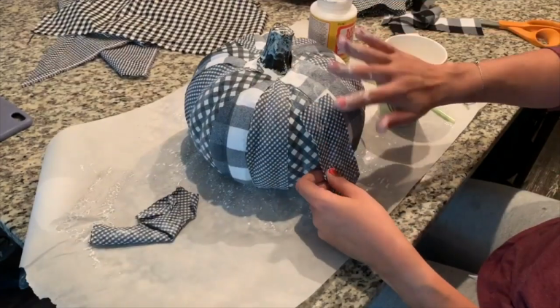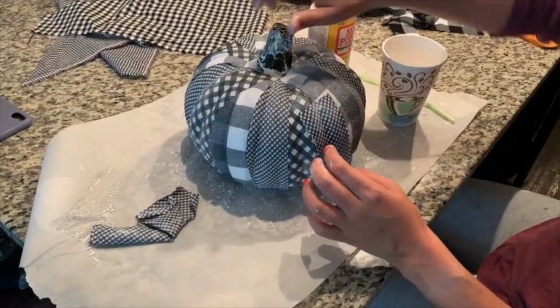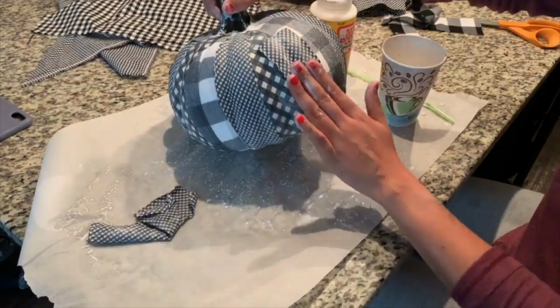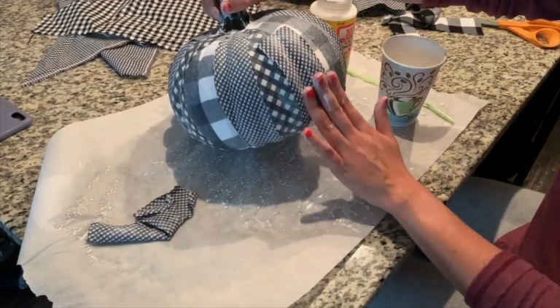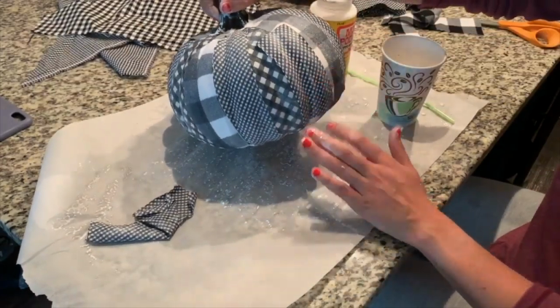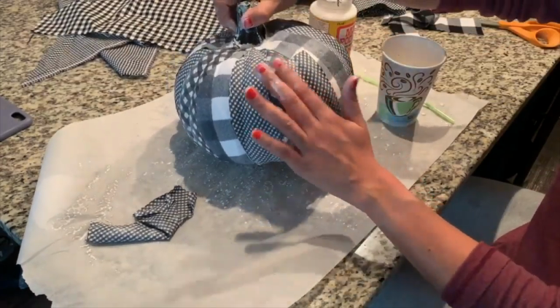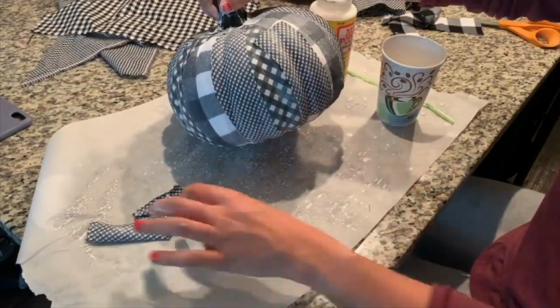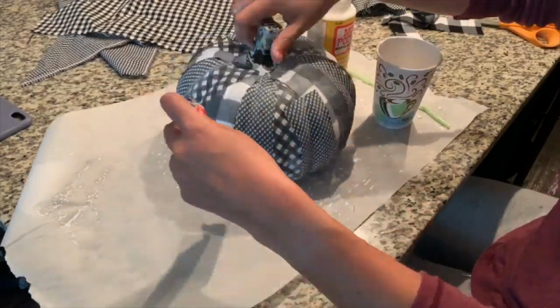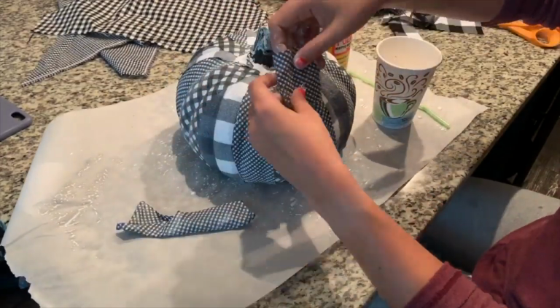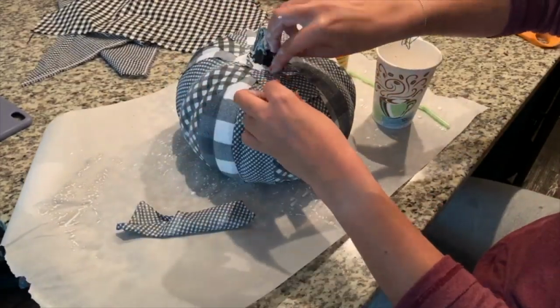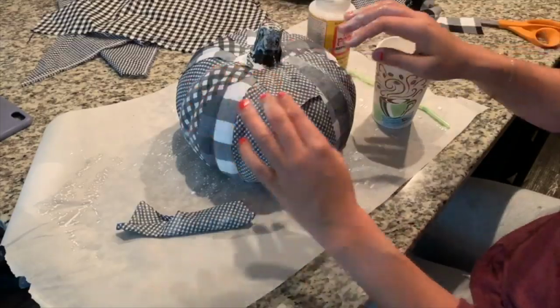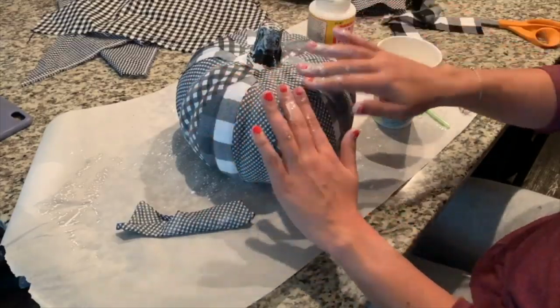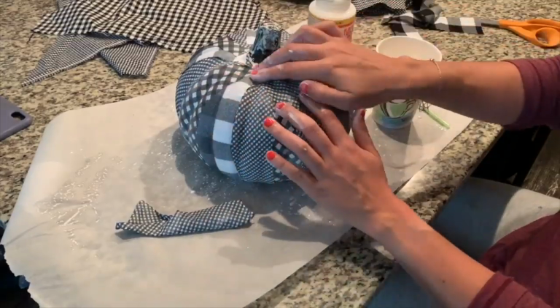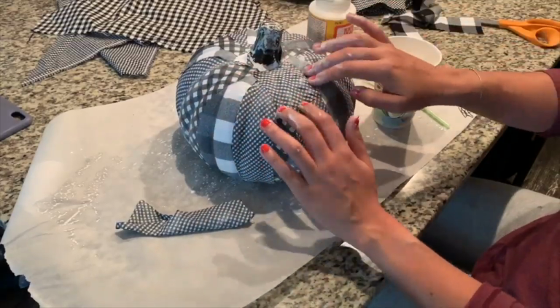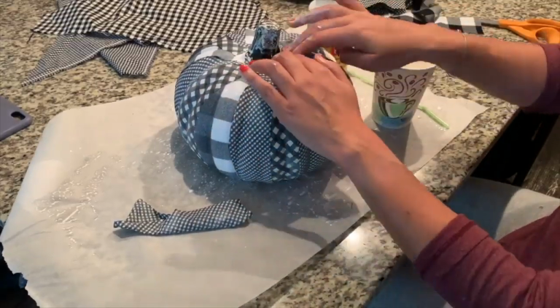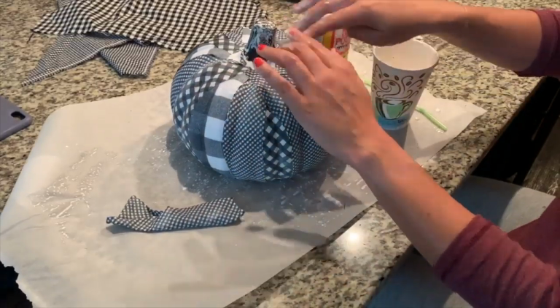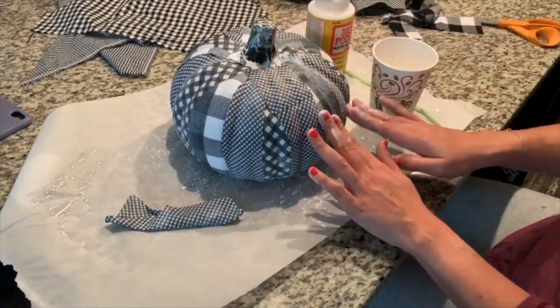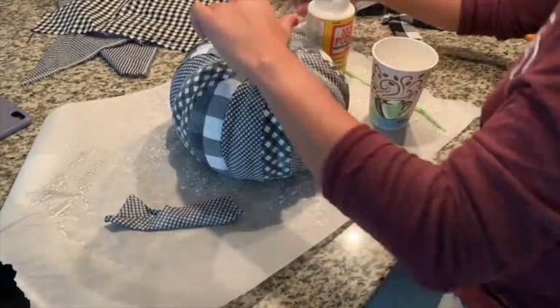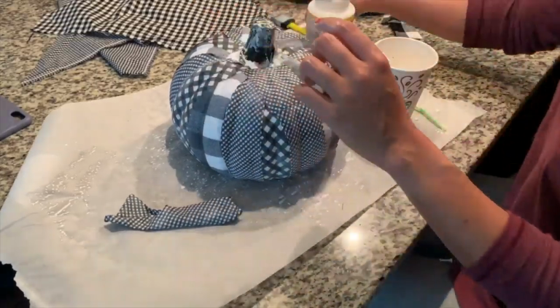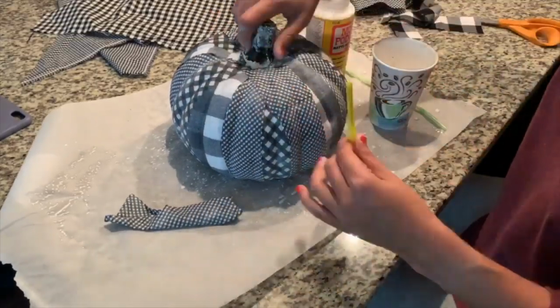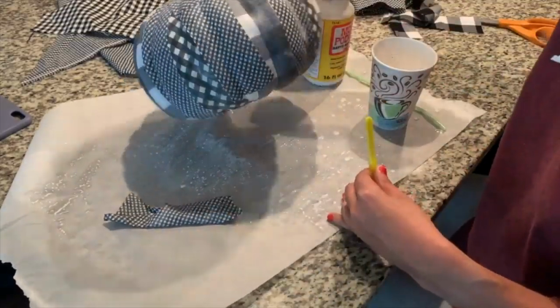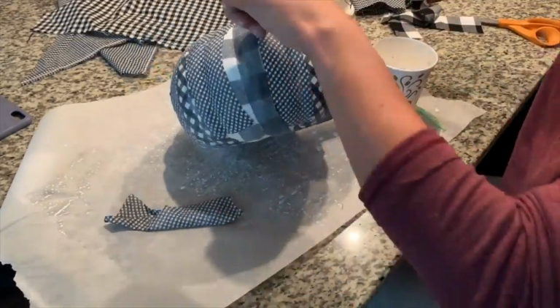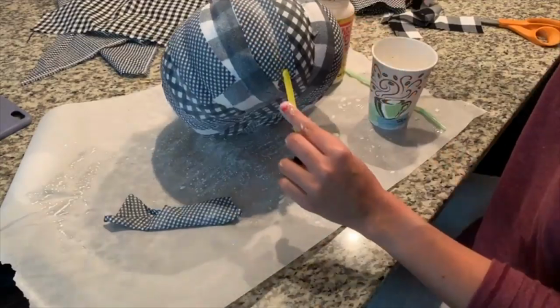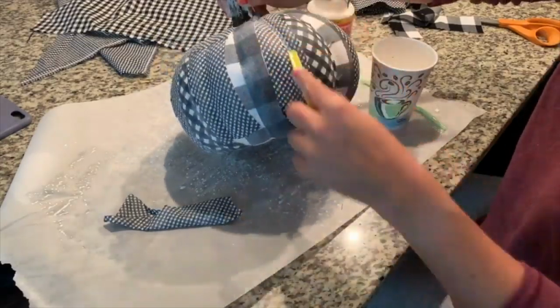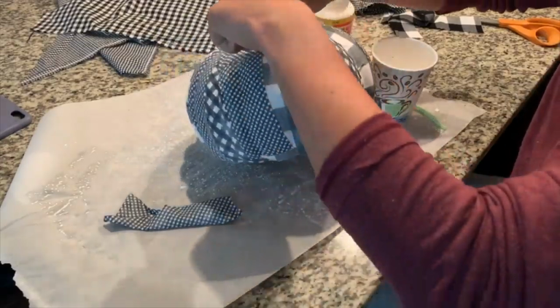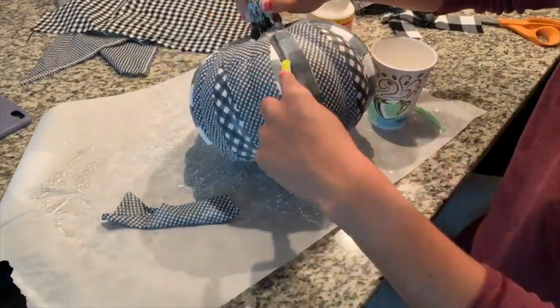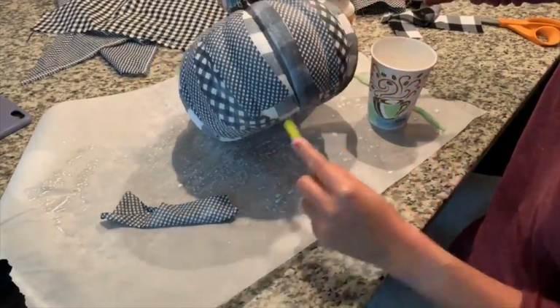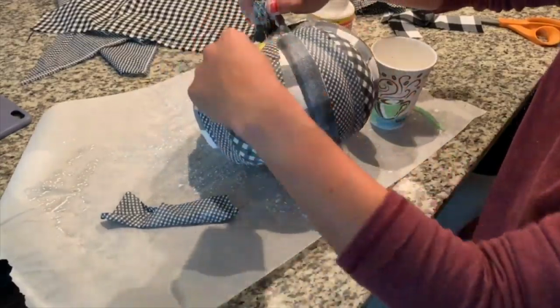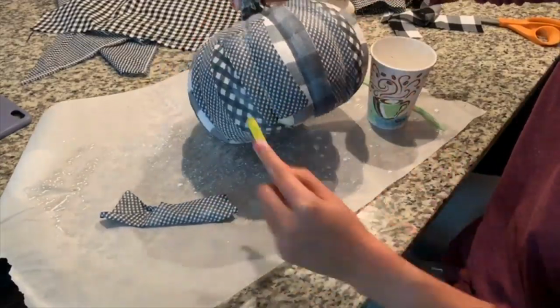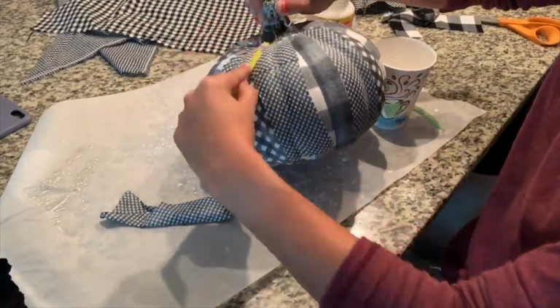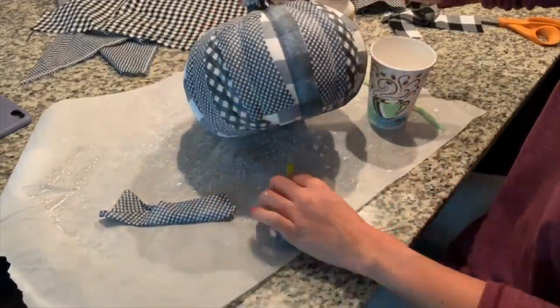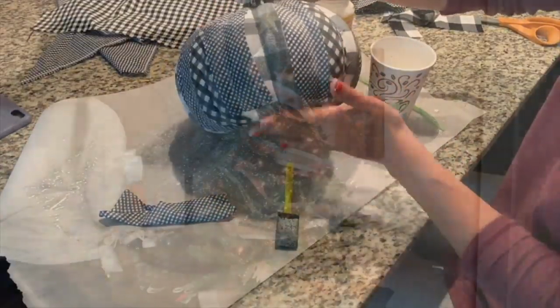Depending on the print of your fabric it may not matter which way you lay out your strips, but since my fabric is so graphic and so linear, I wanted an organized design so I went vertical all the way around.